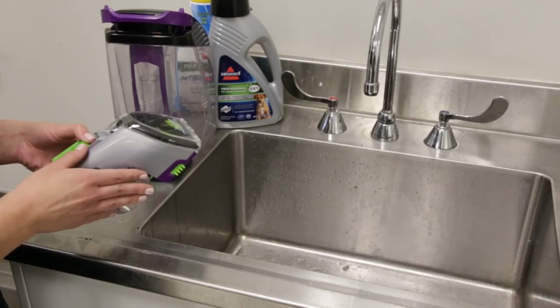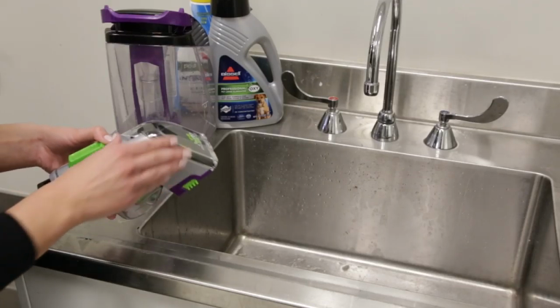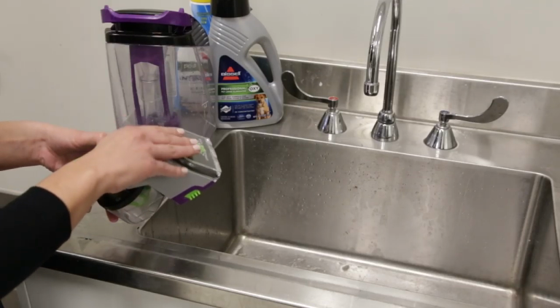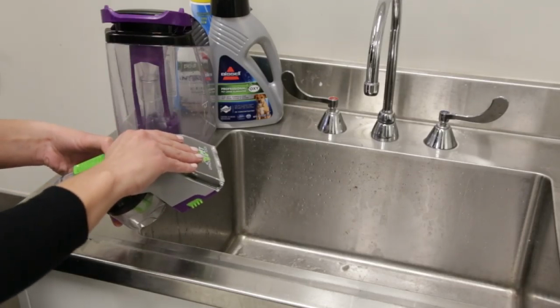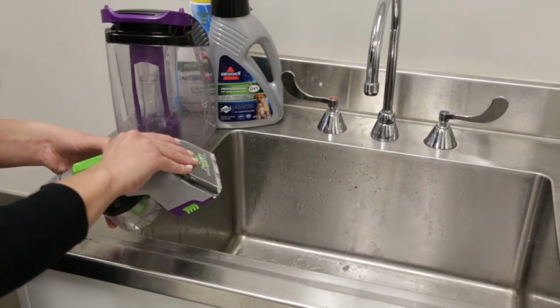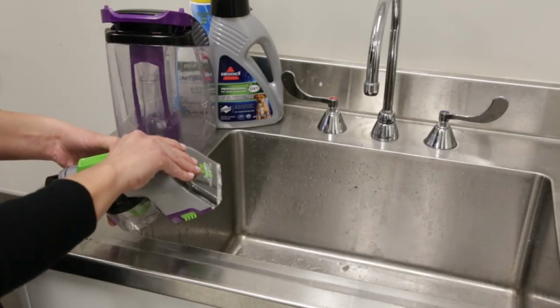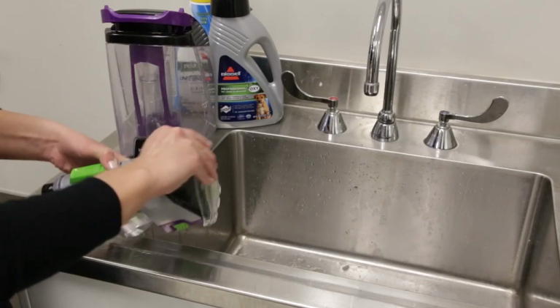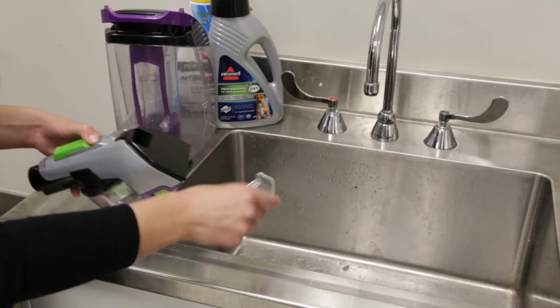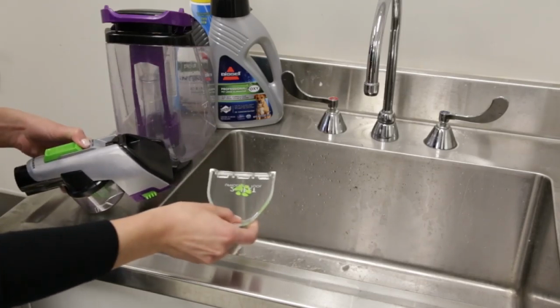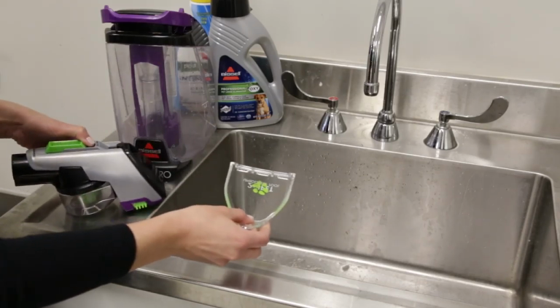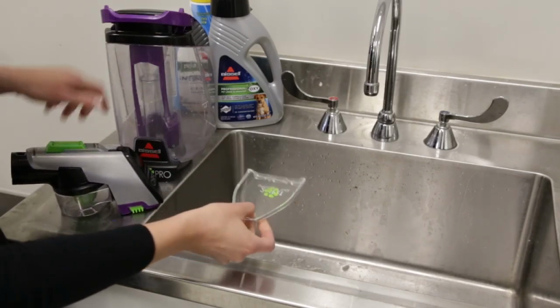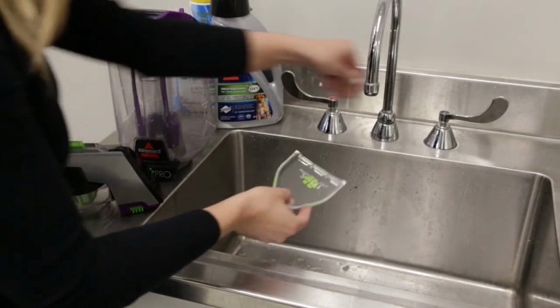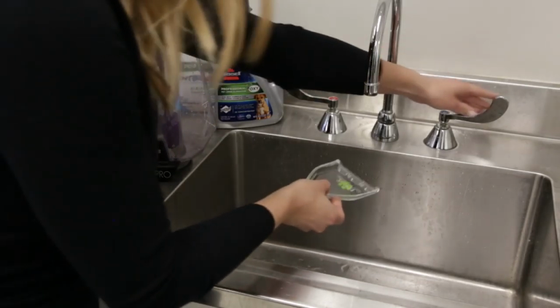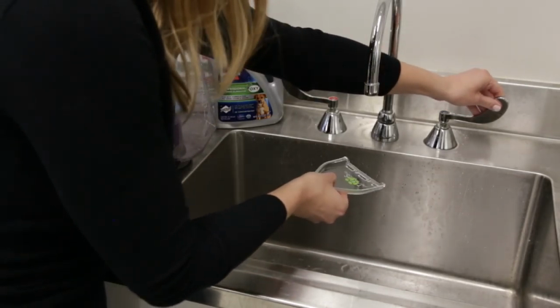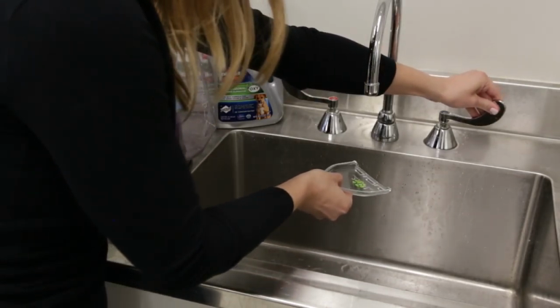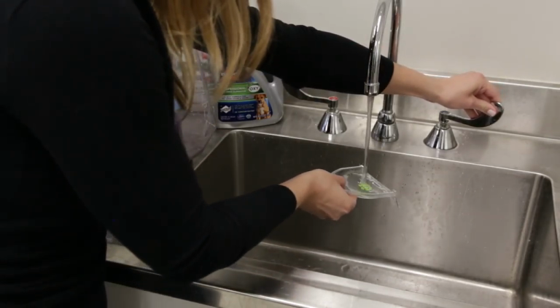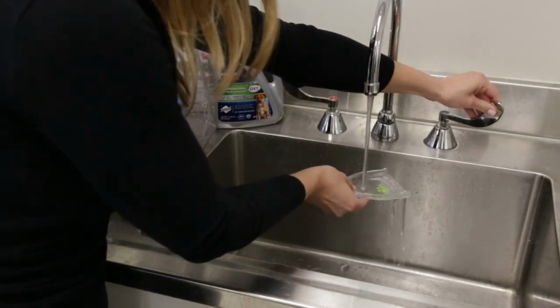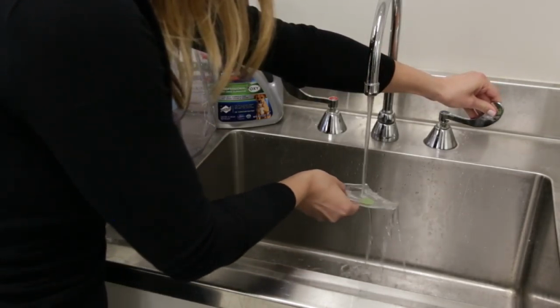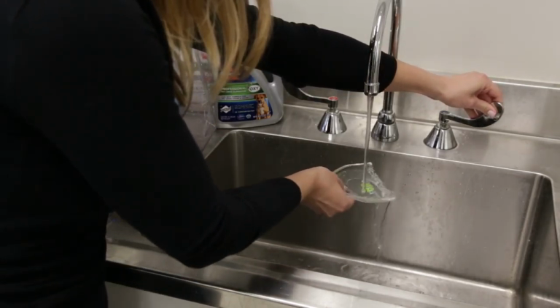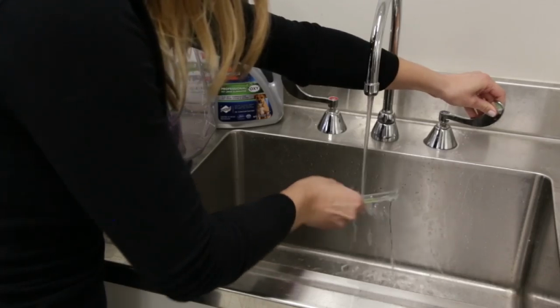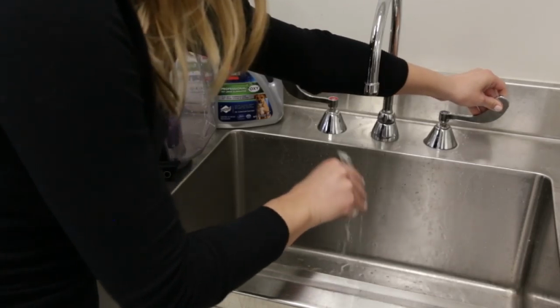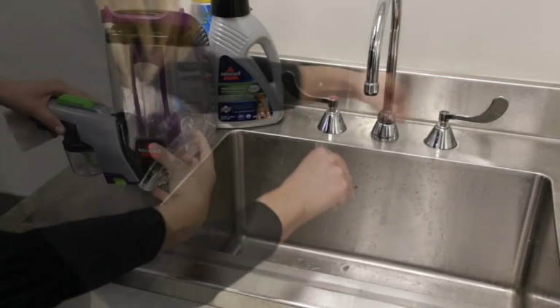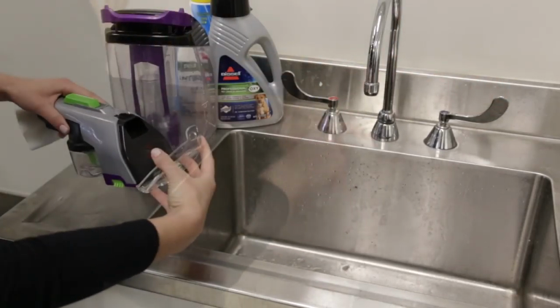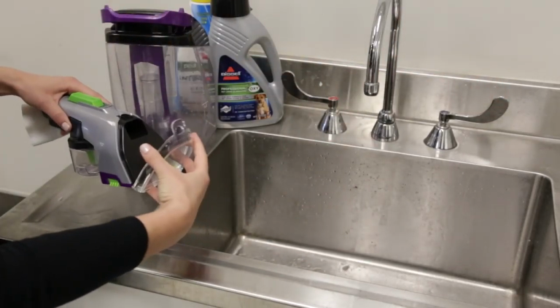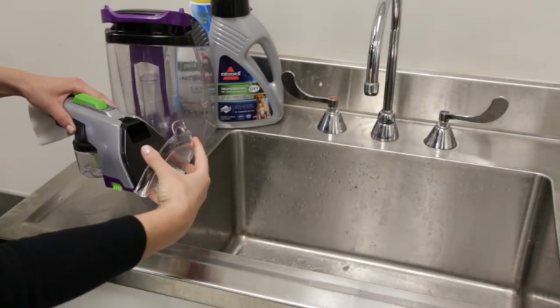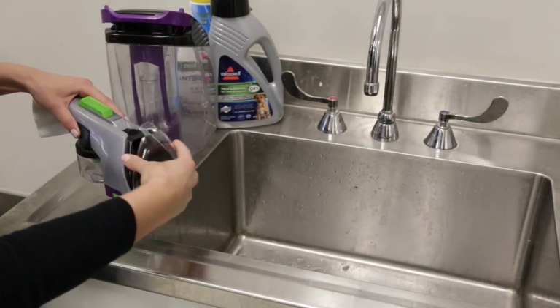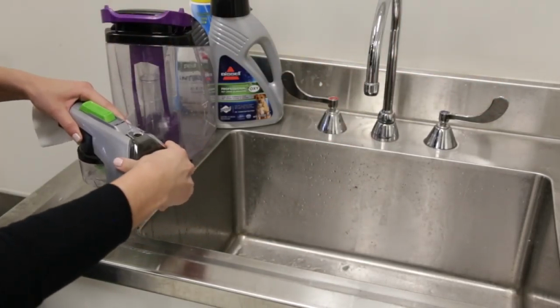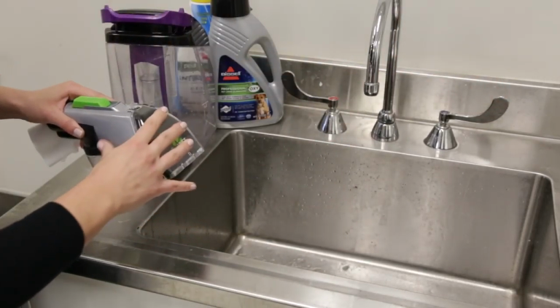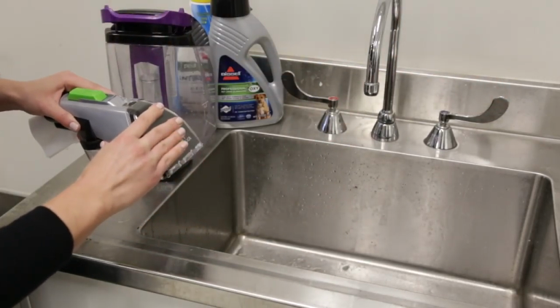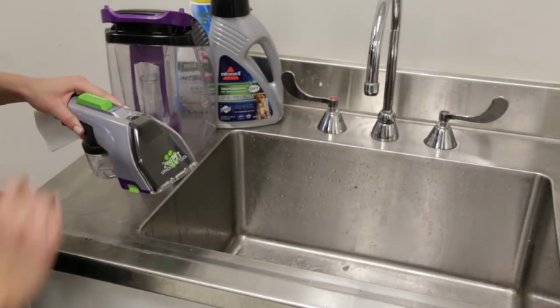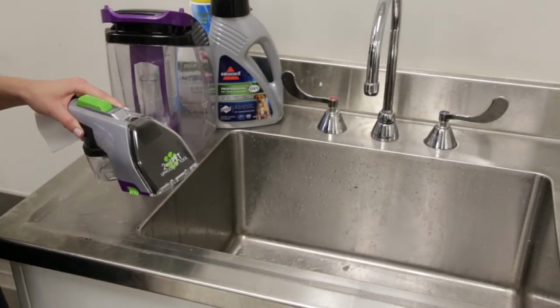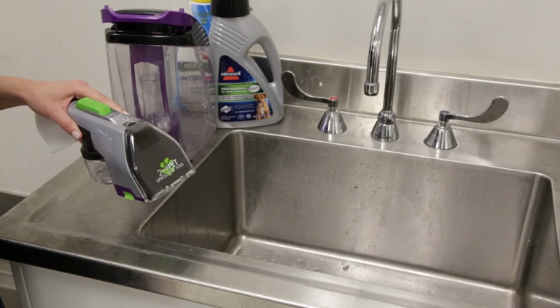To clean the pet tool nozzle, pull the nozzle tab away from the tool. Rinse the nozzle under running water. Once clean, reattach the nozzle cover to the tool by lining up the nozzle edge and snapping into place.